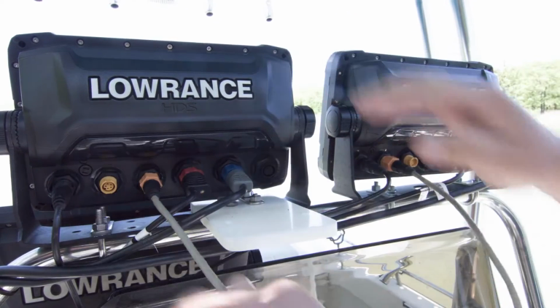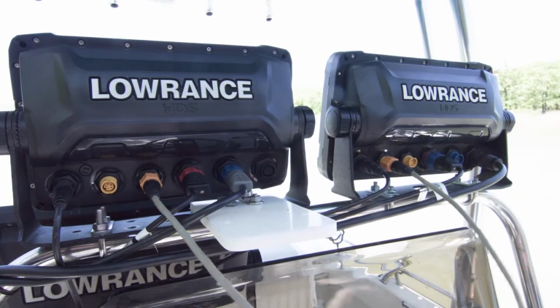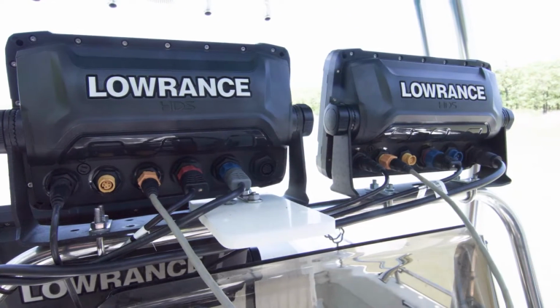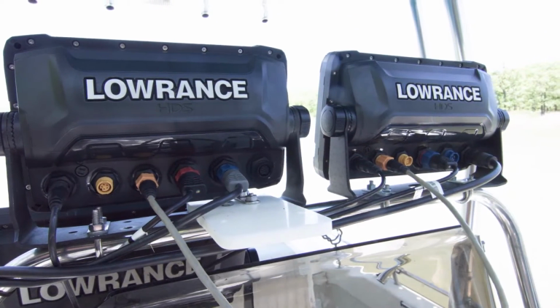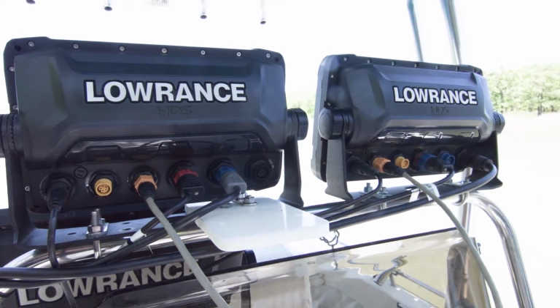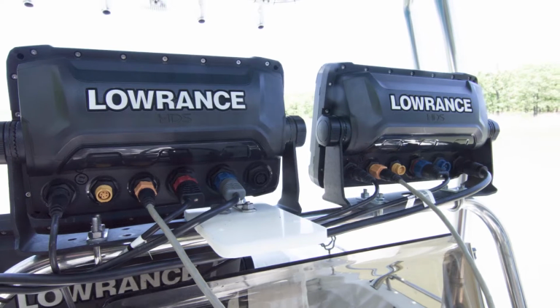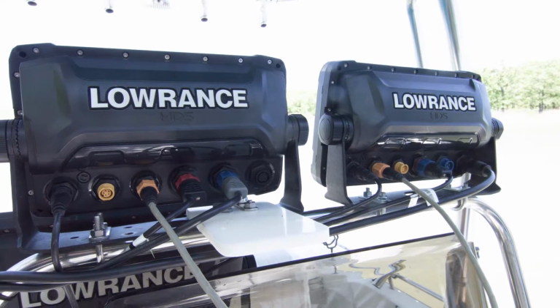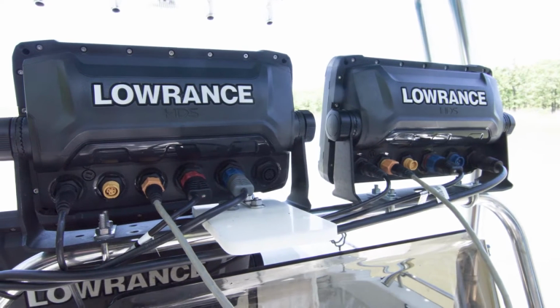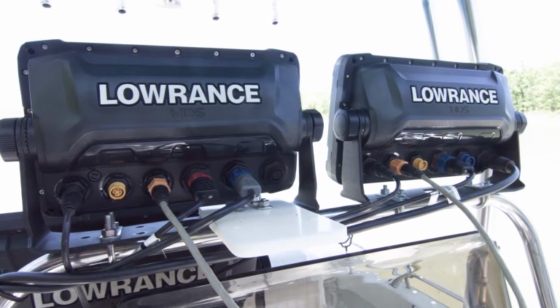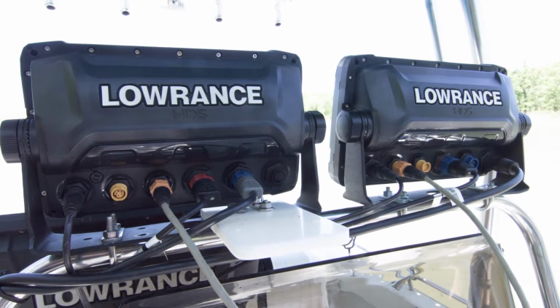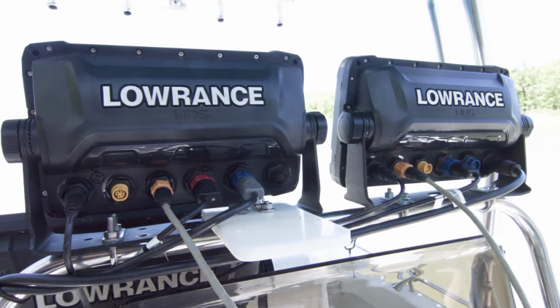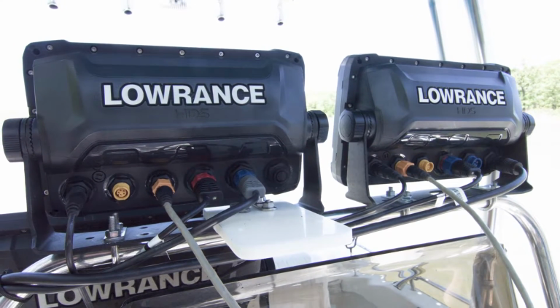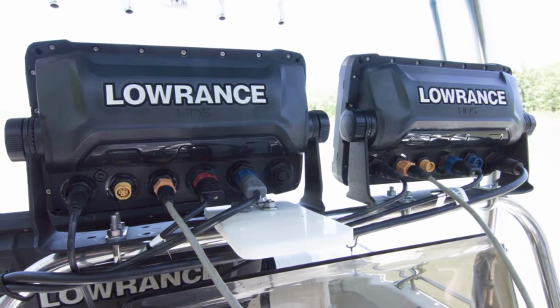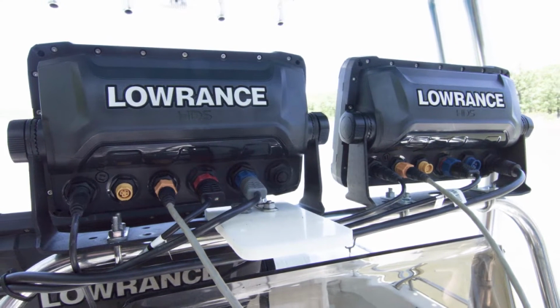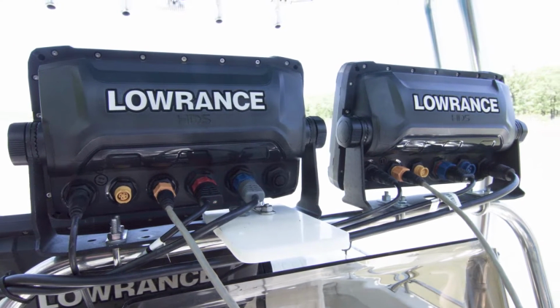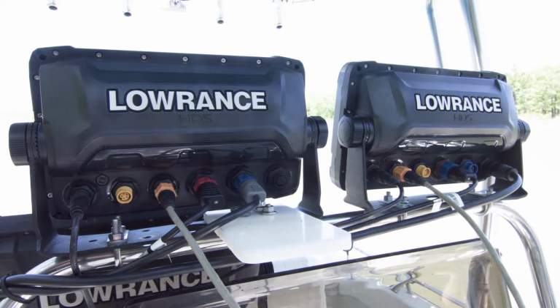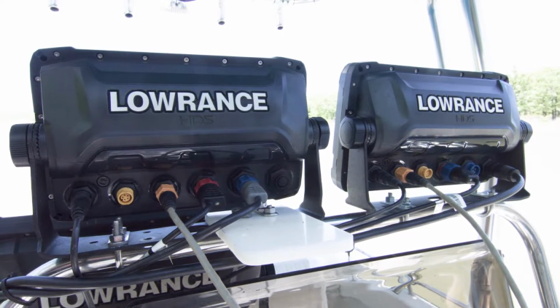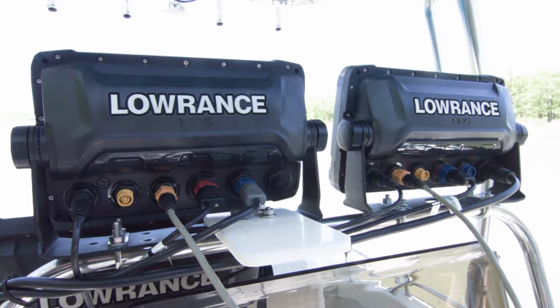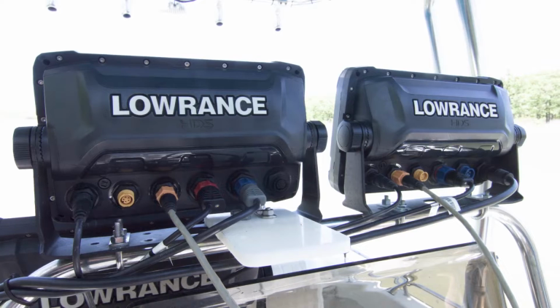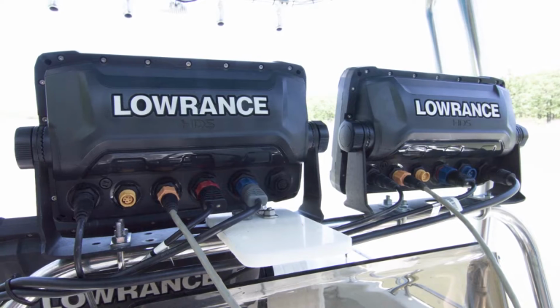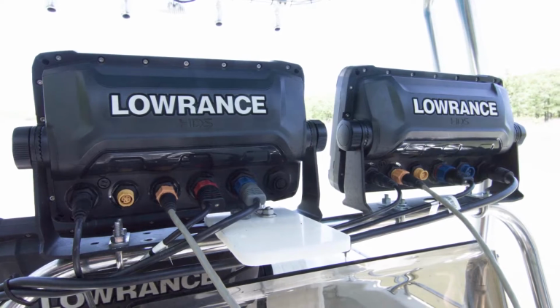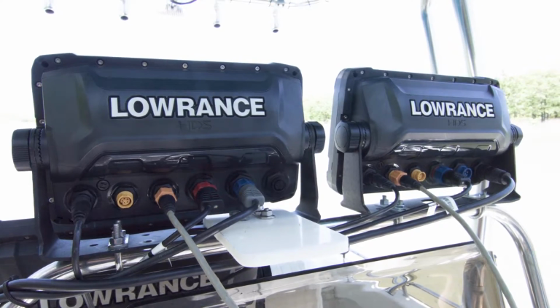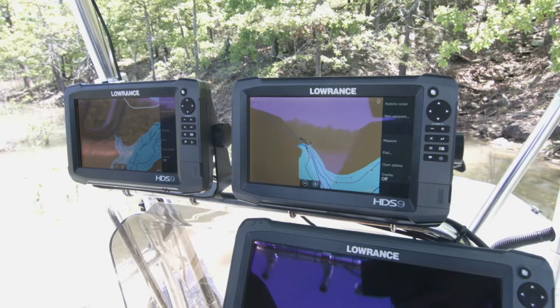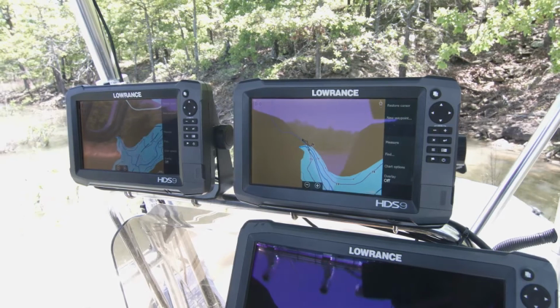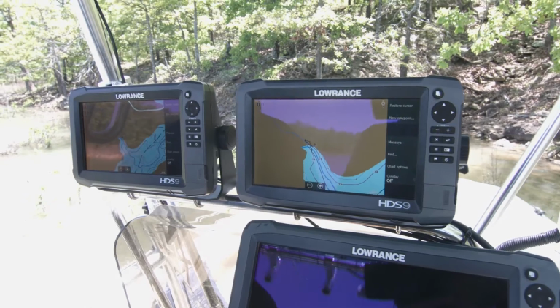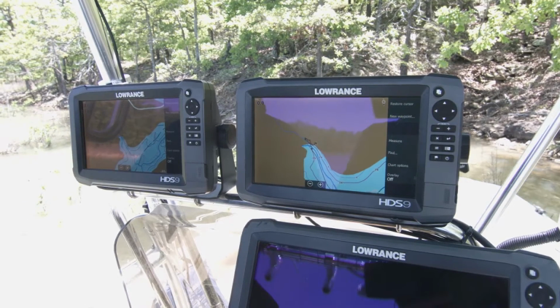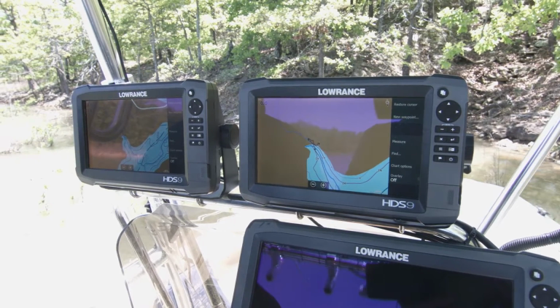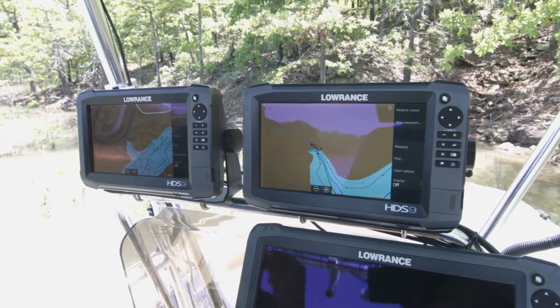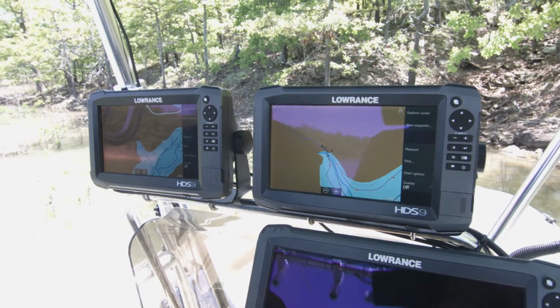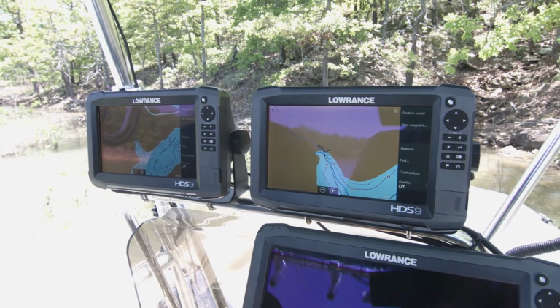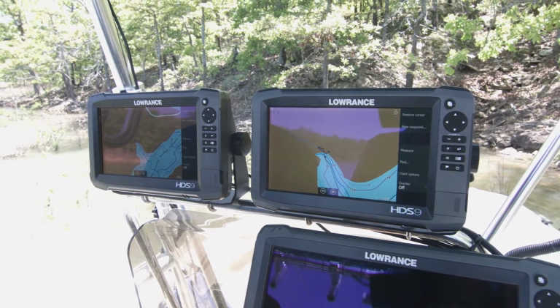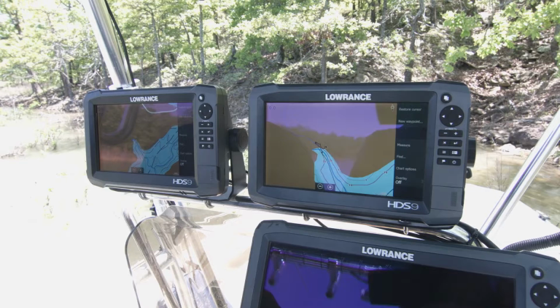Now that I have the ethernet connecting these two units, they're going to be able to share waypoints, mapping cards, and other data right across the network. As you saw, we connected these two units with an ethernet cable.